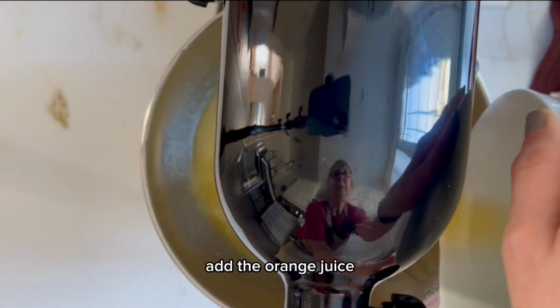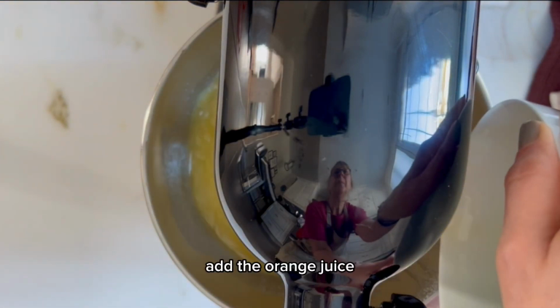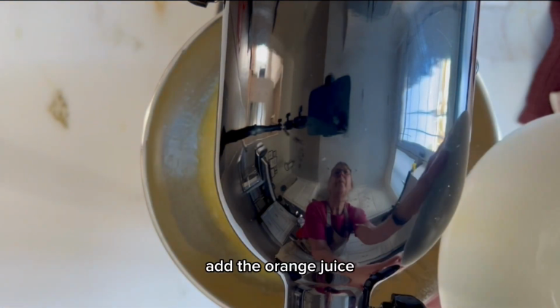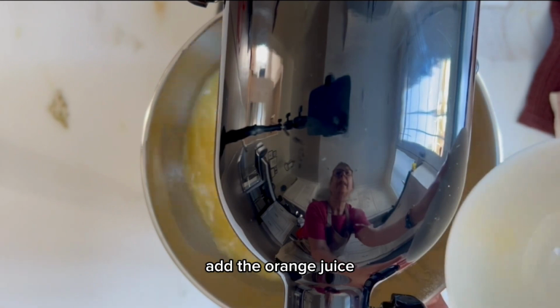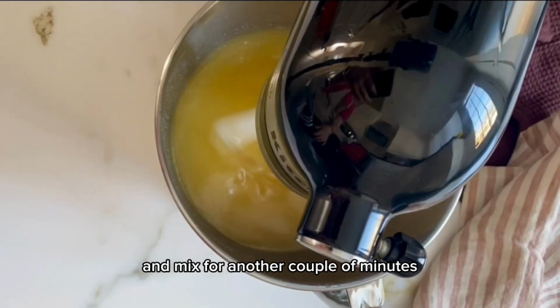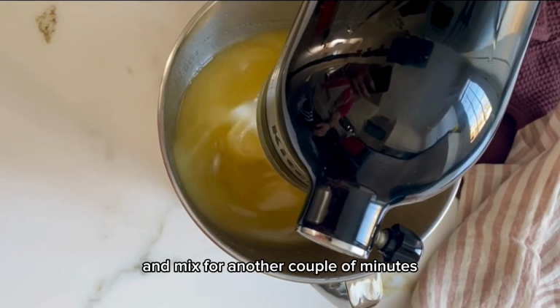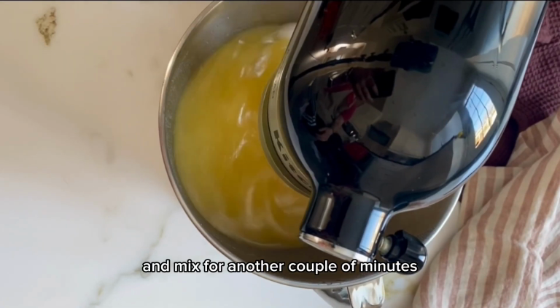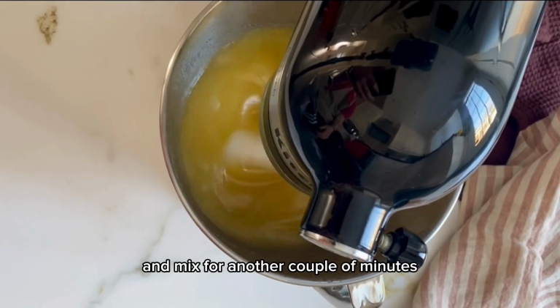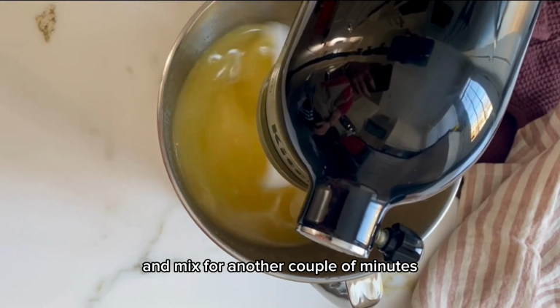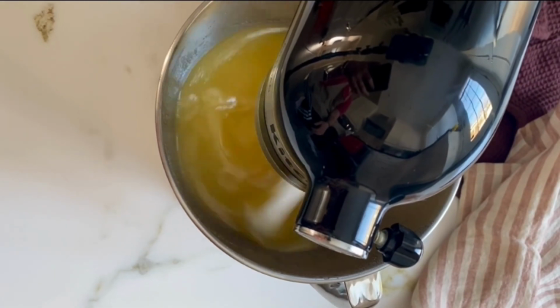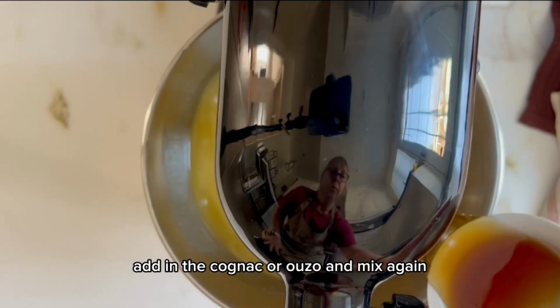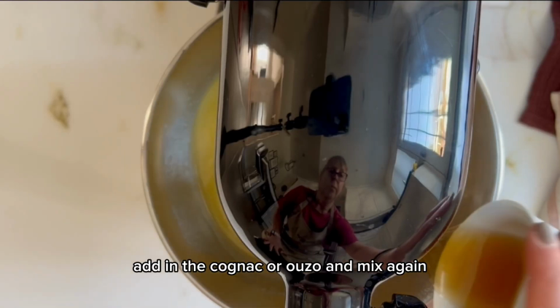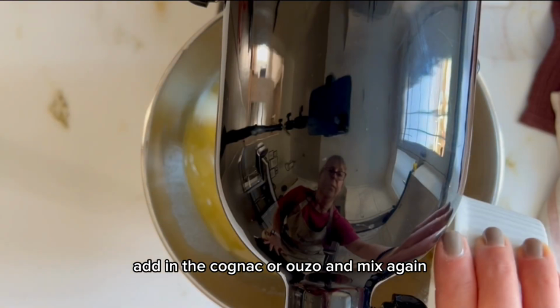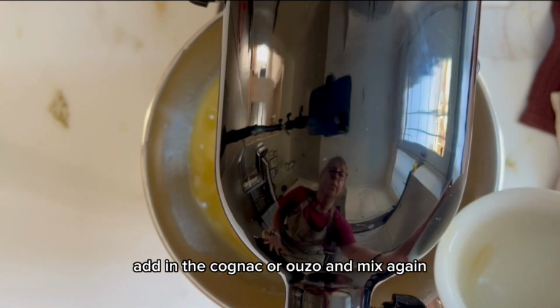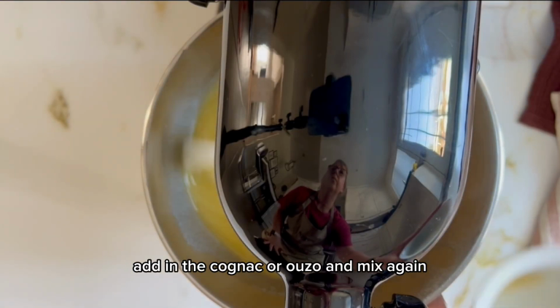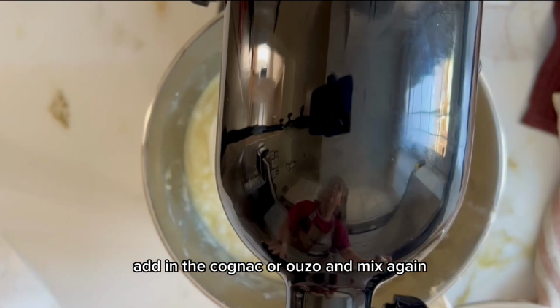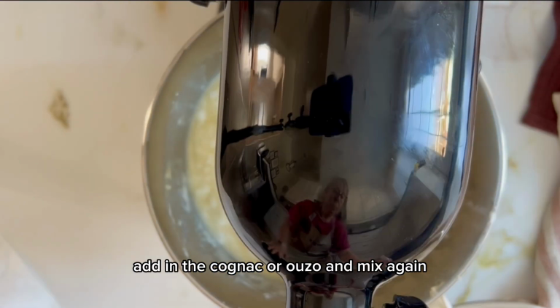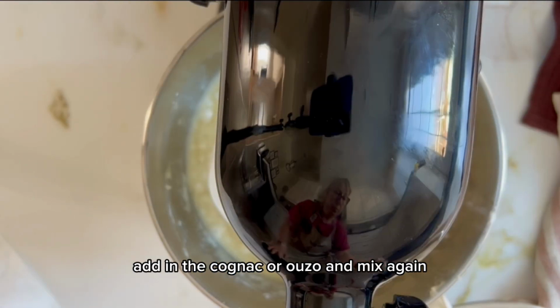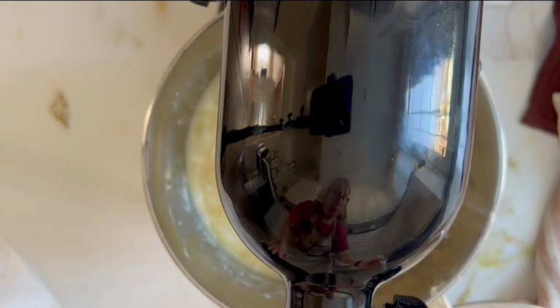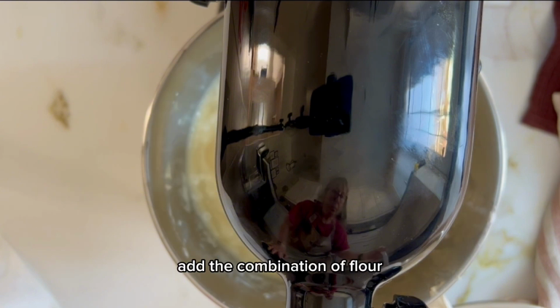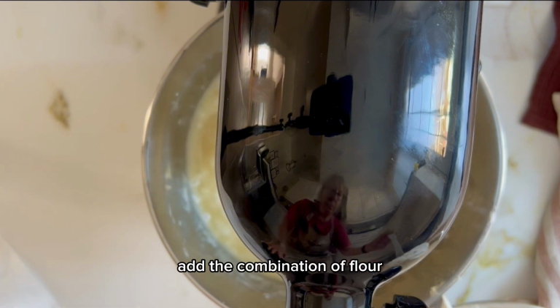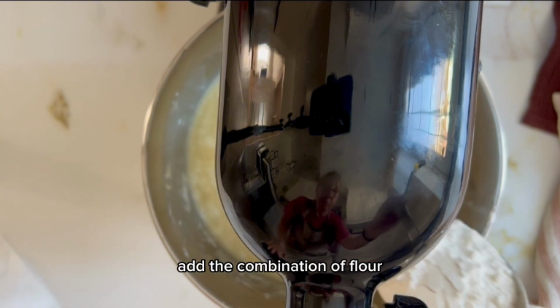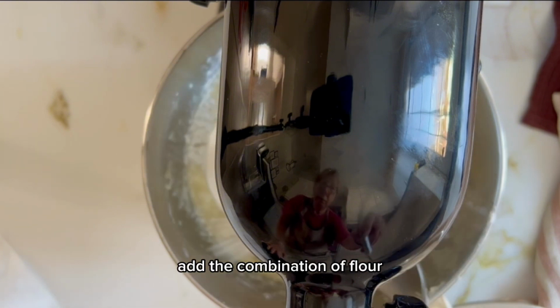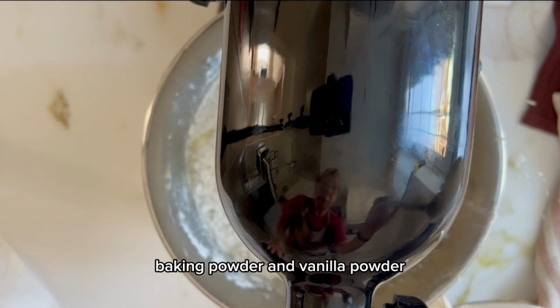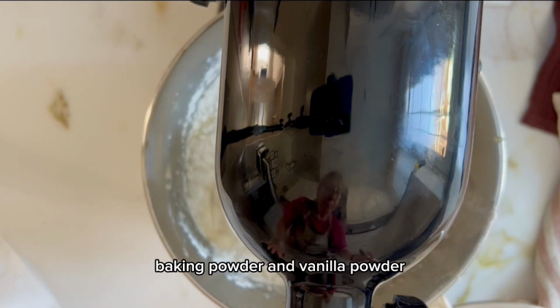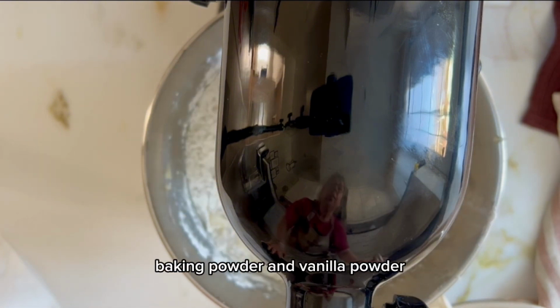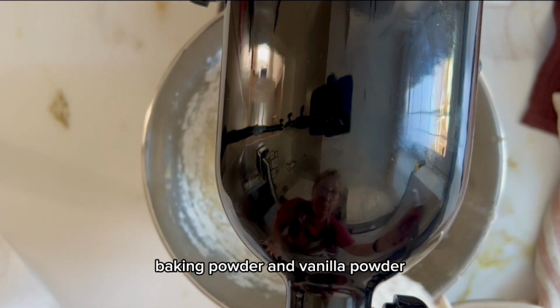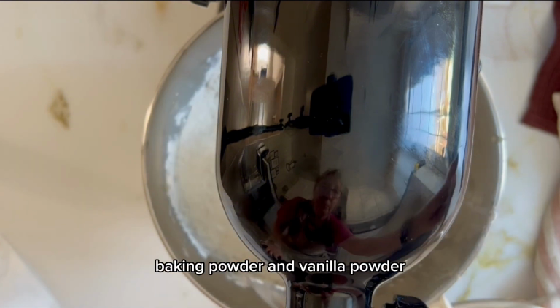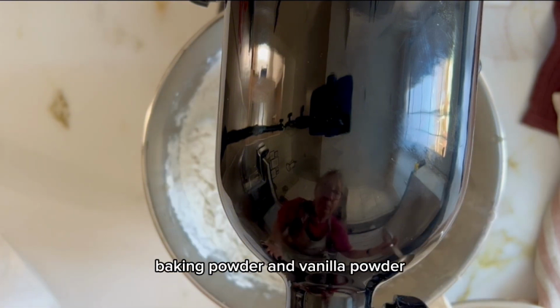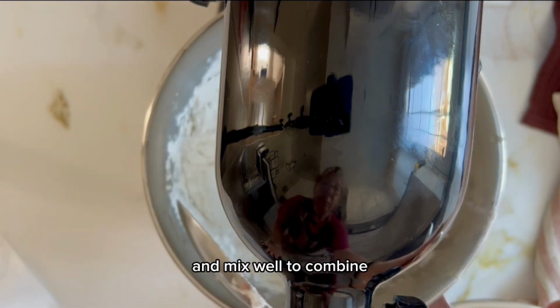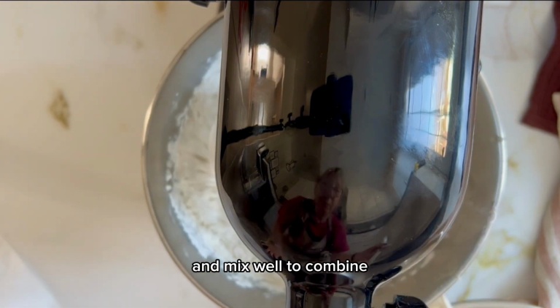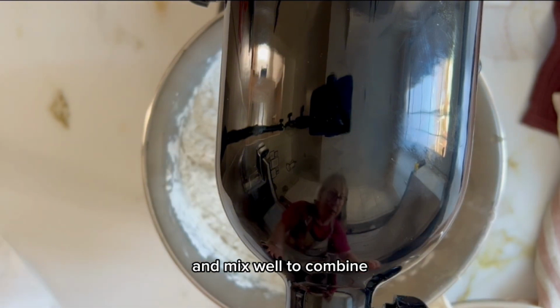Add the orange juice and mix for another couple of minutes. Add in the cognac or ouzo and mix again. Add the combination of flour, baking powder, and vanilla powder and mix well to combine.